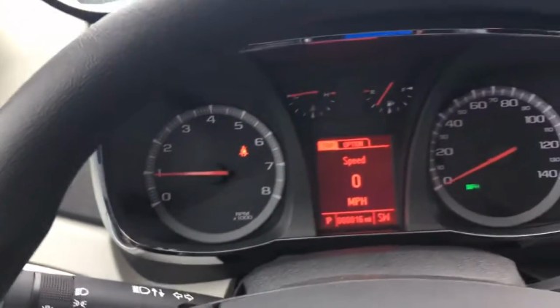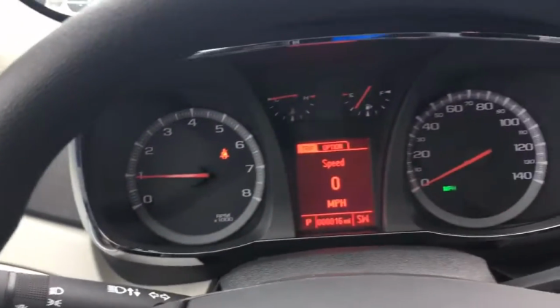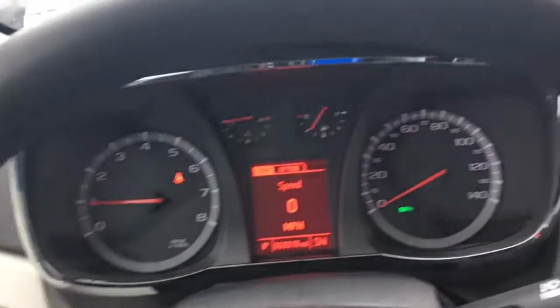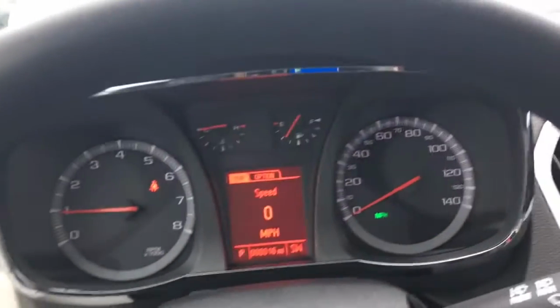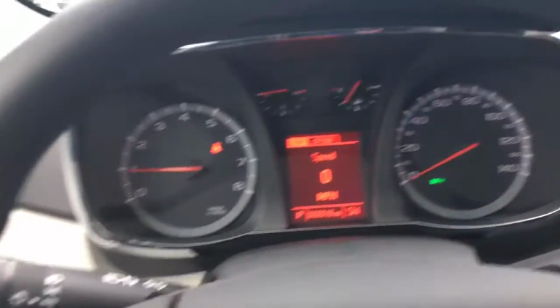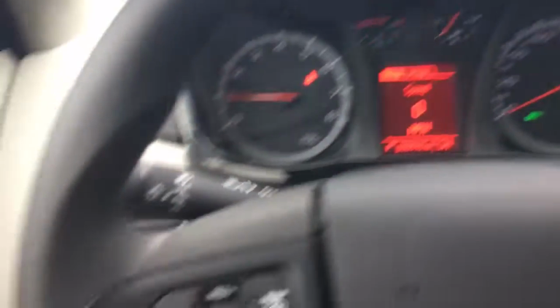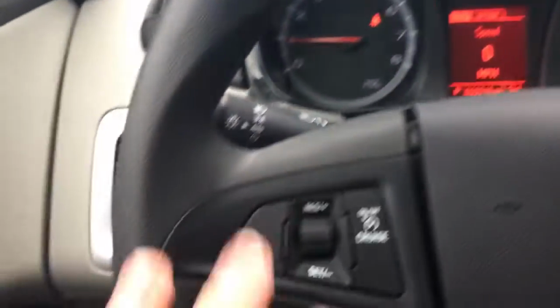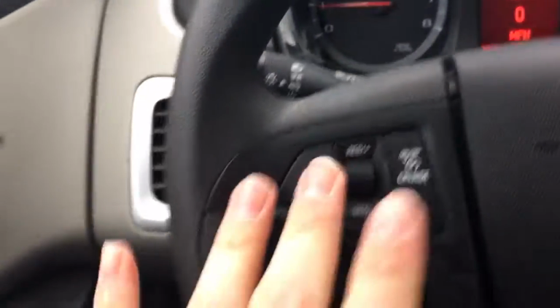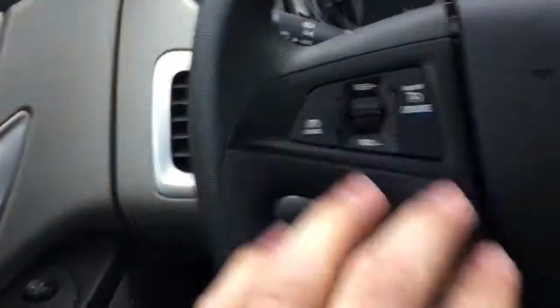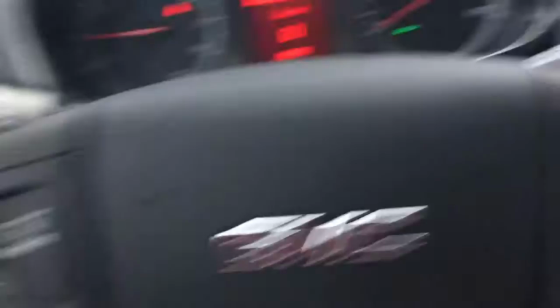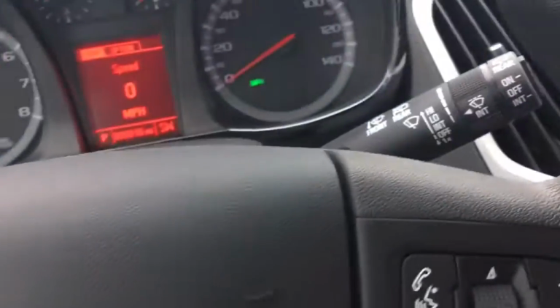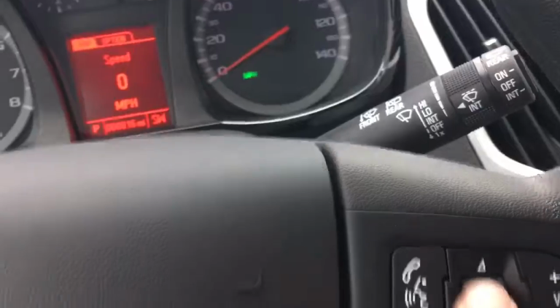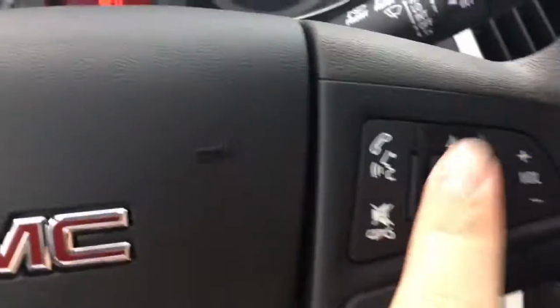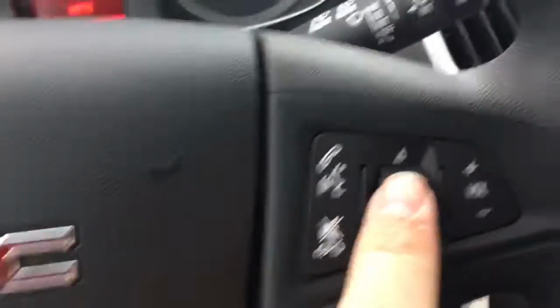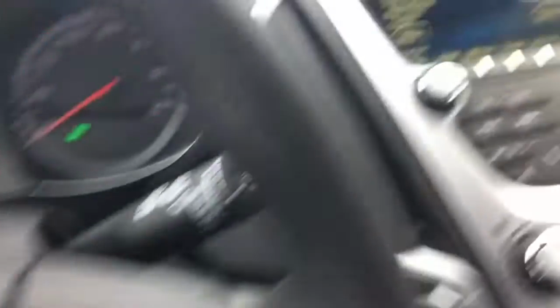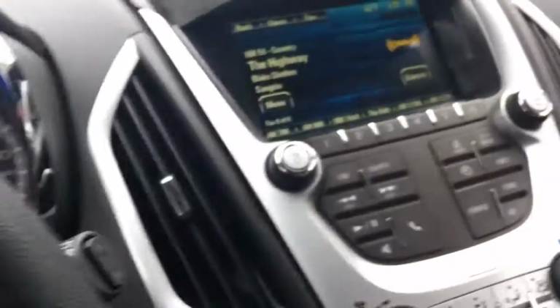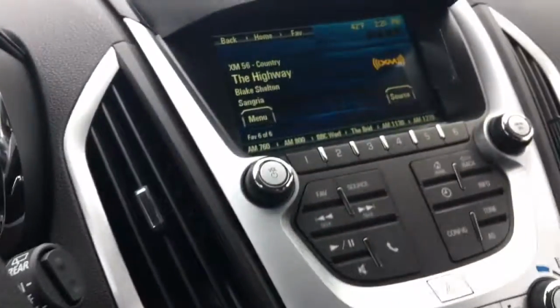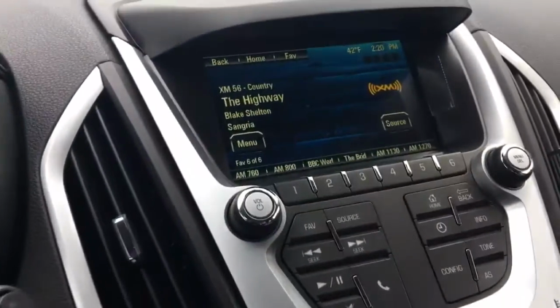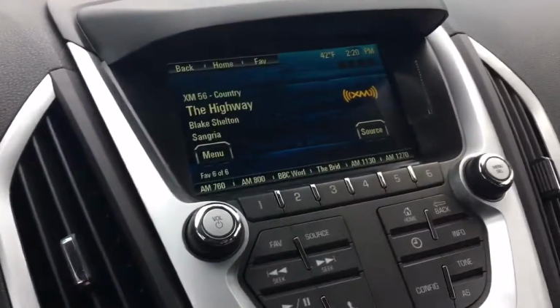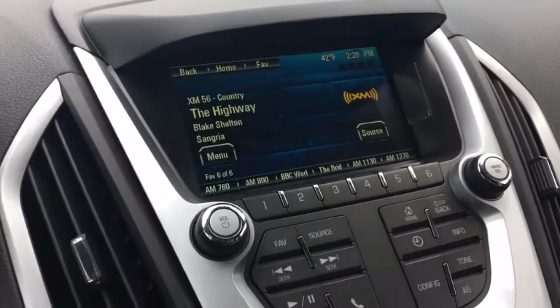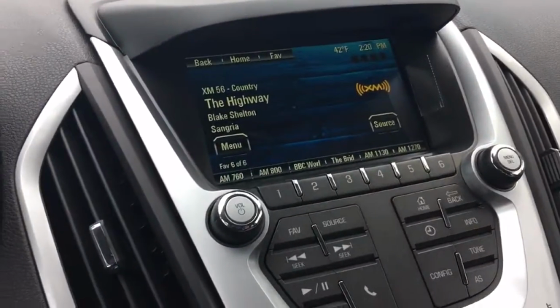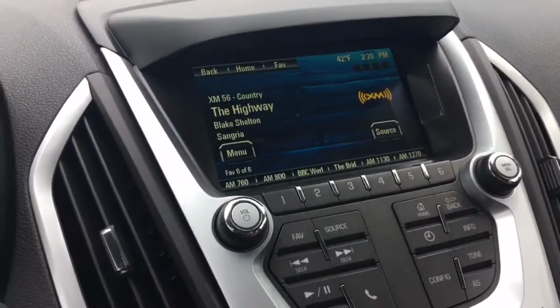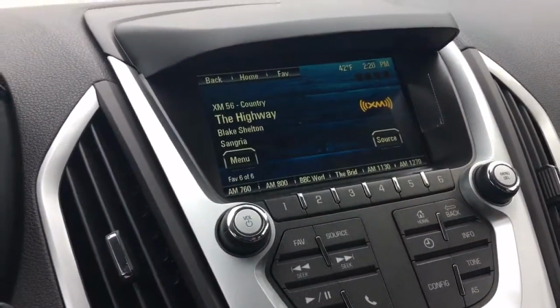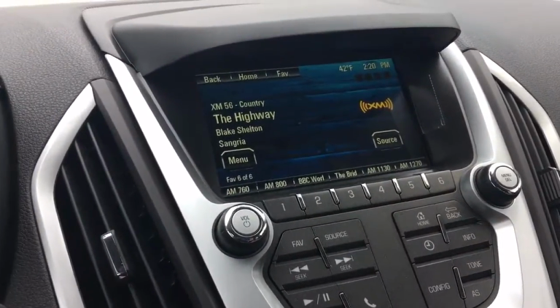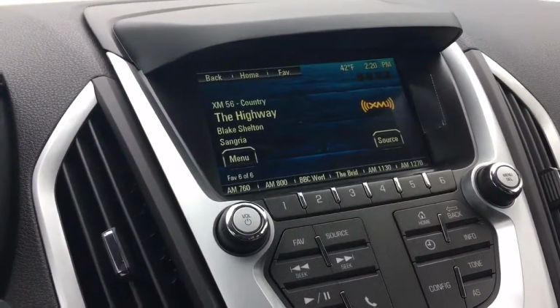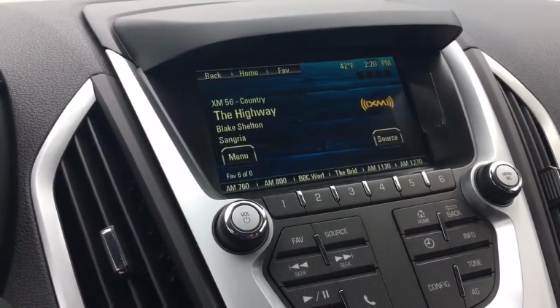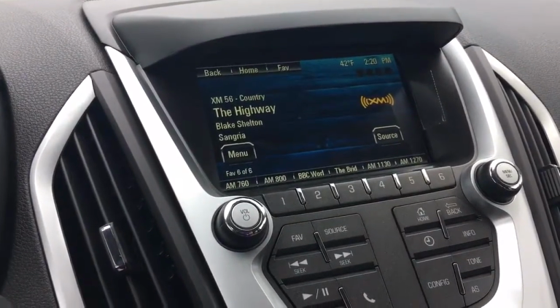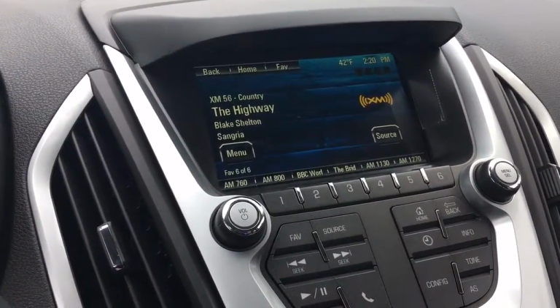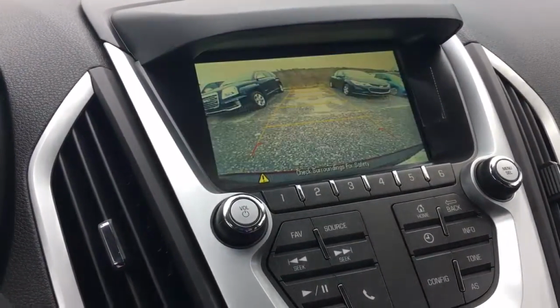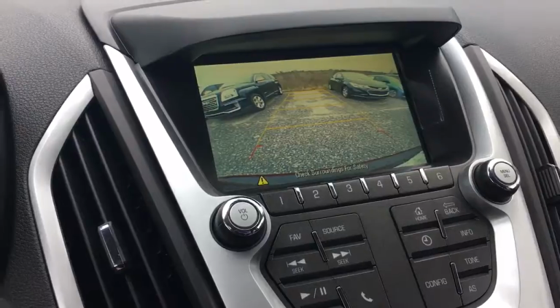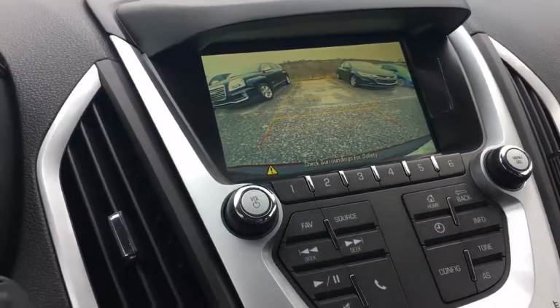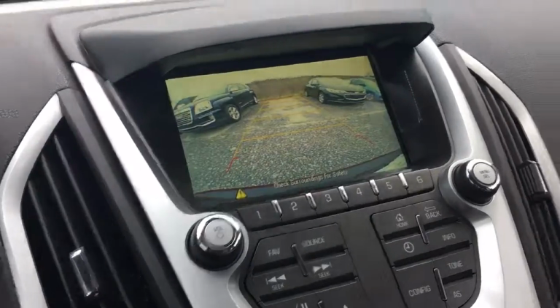Driver information center. Got your cruise down here. This controls your radio. Also, the nice backup camera with the assist lines.